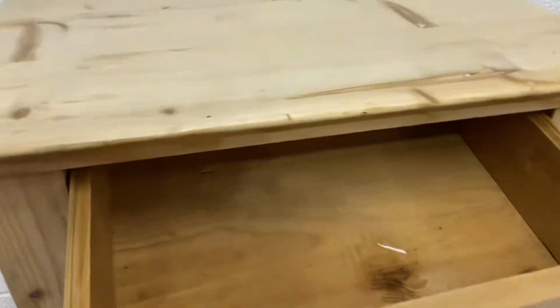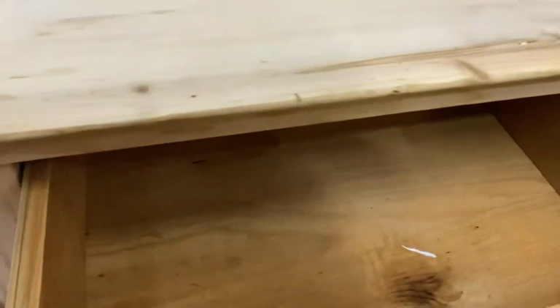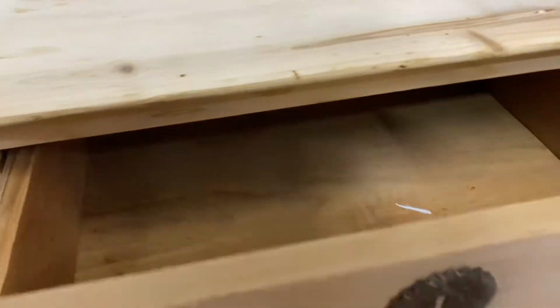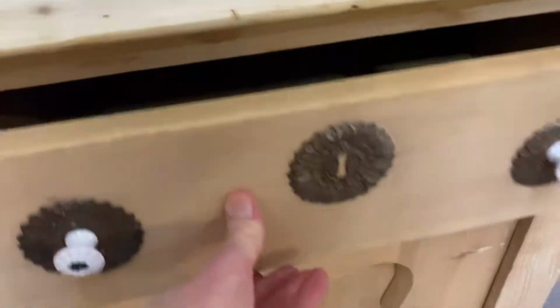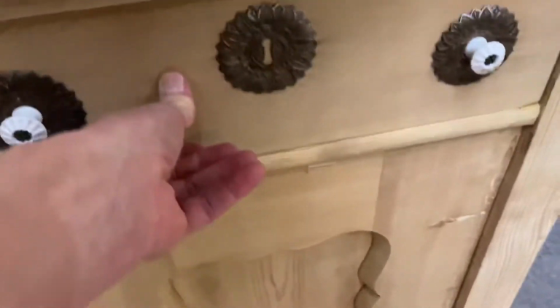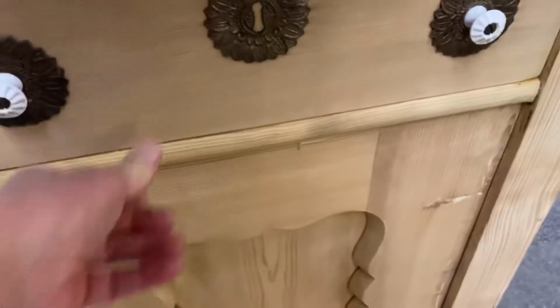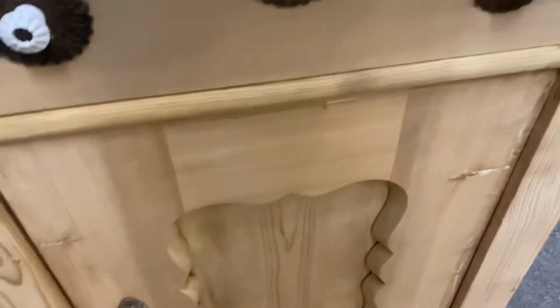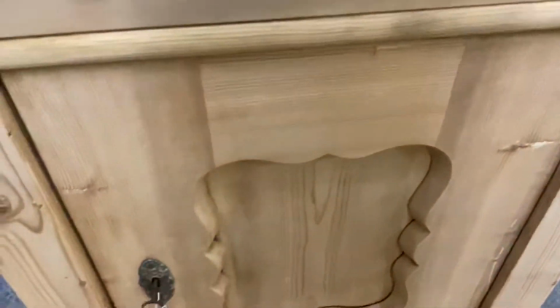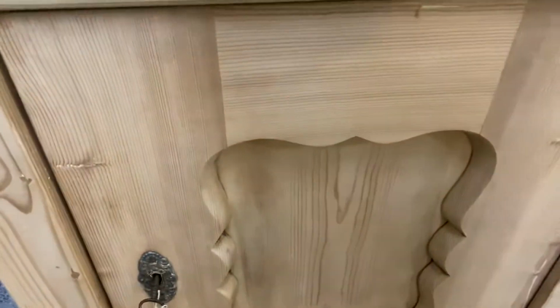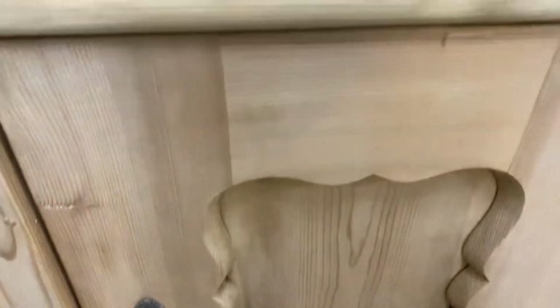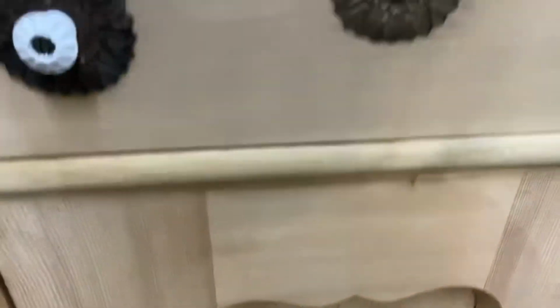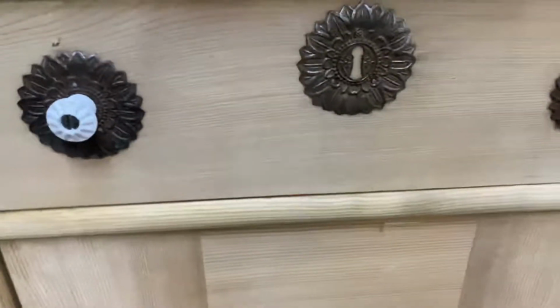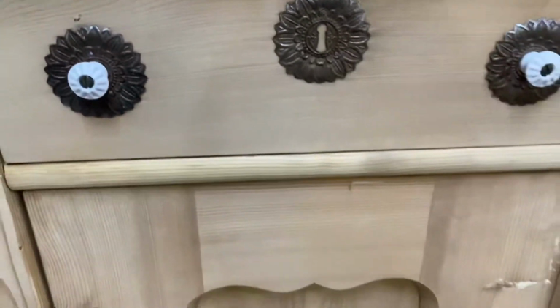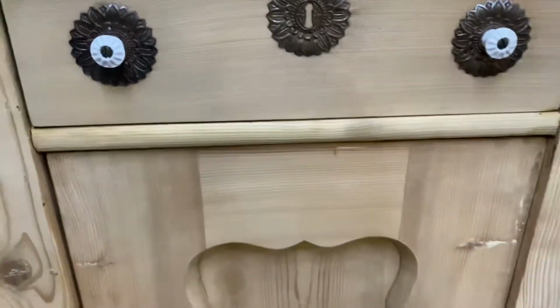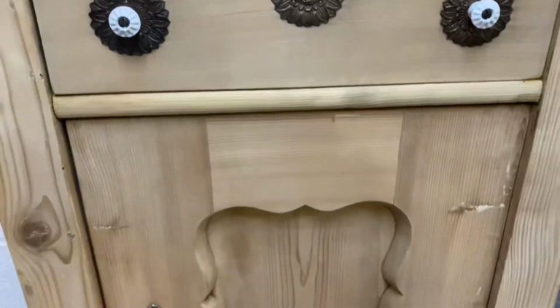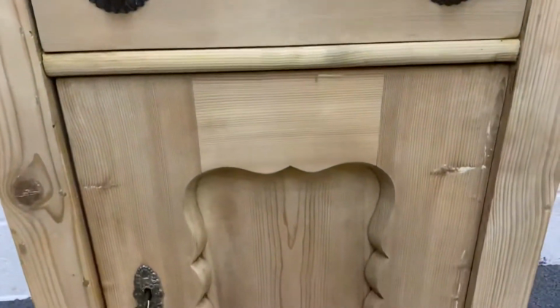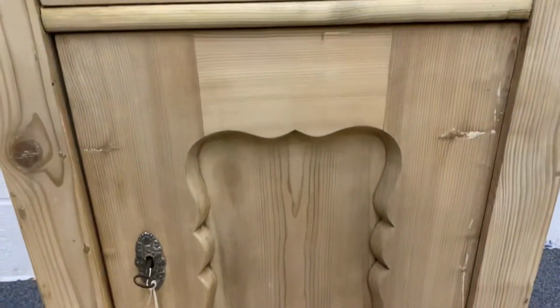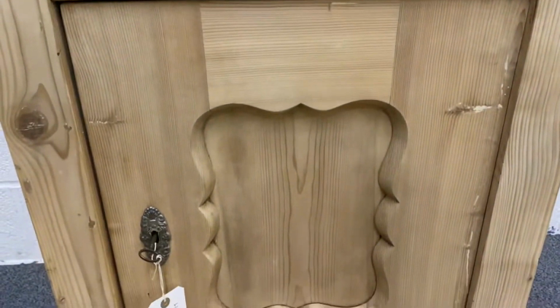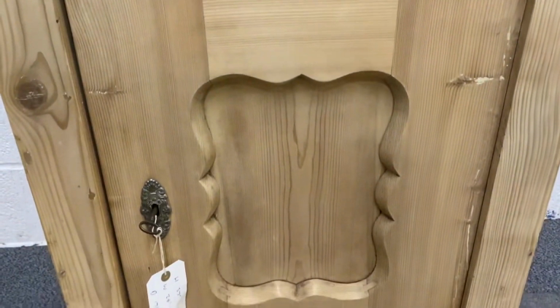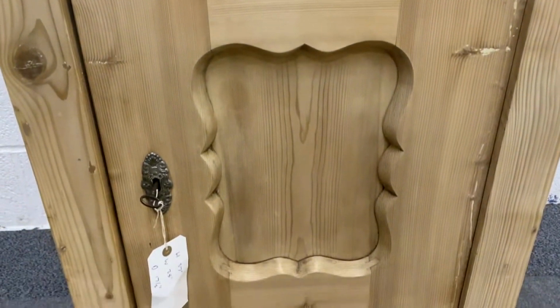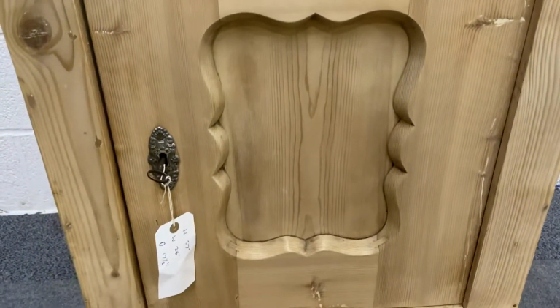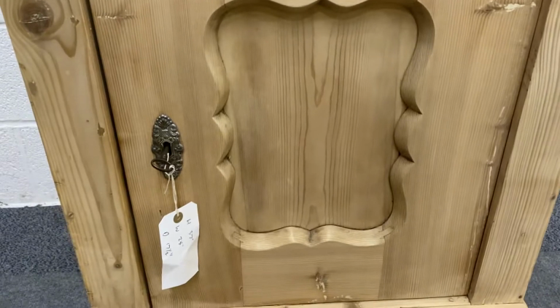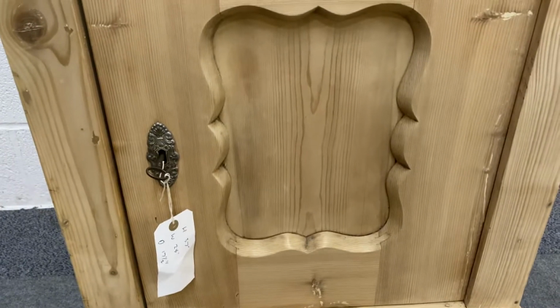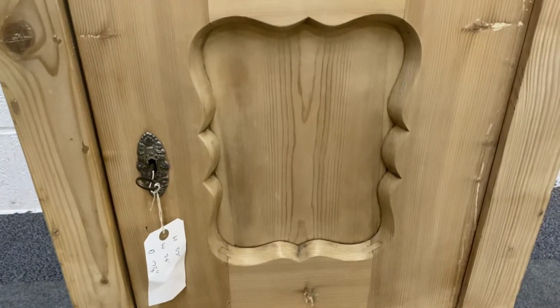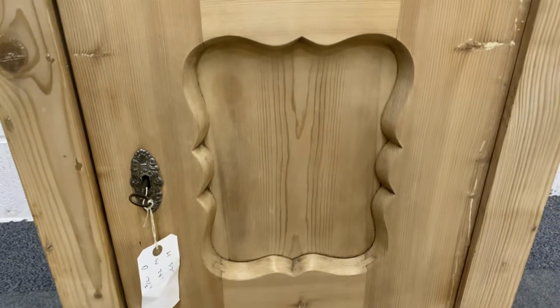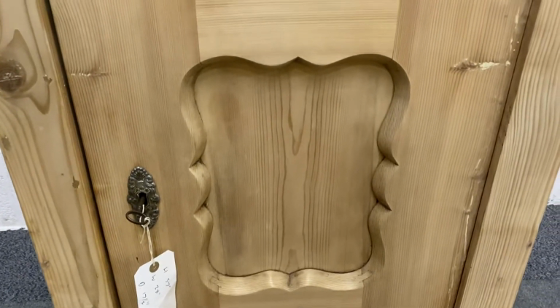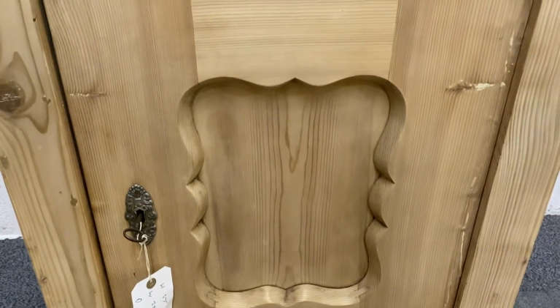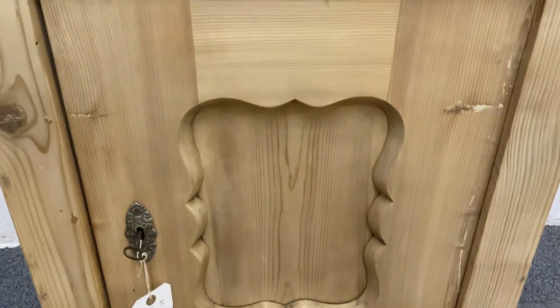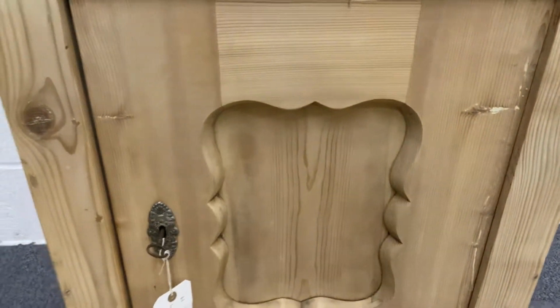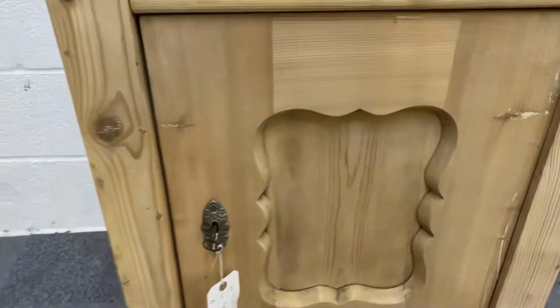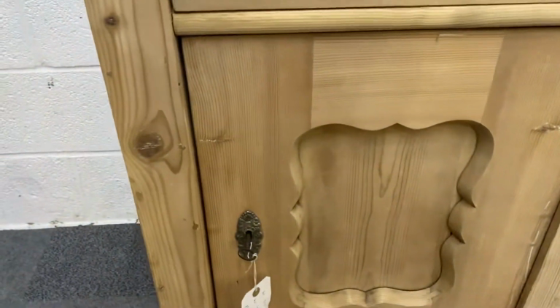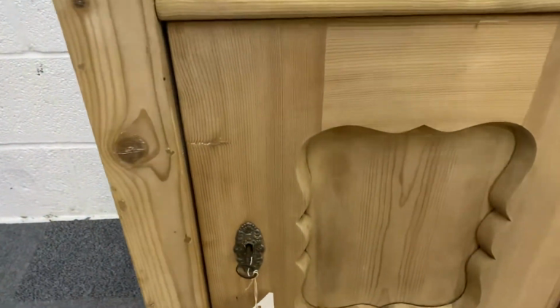And down here on the cupboard, again you've got this sort of interesting shaping on the front here, with a recessed working lock and key.